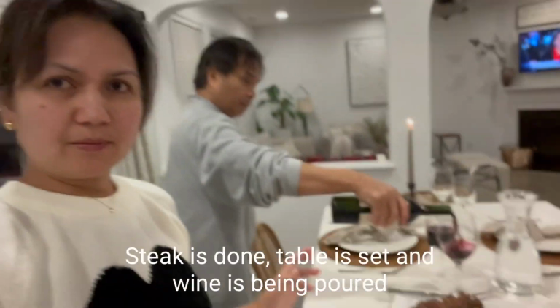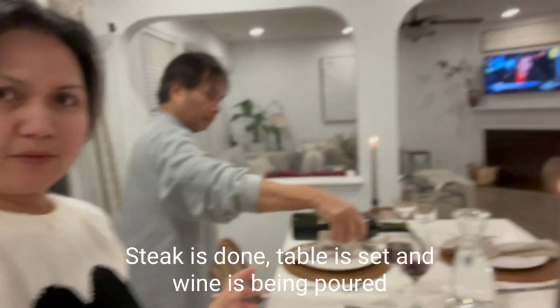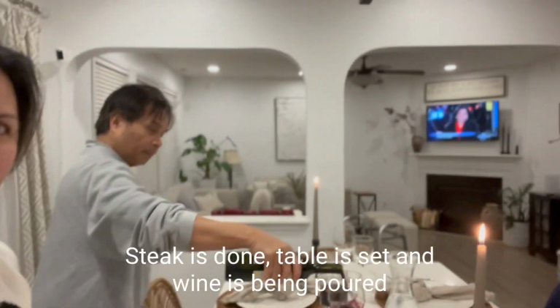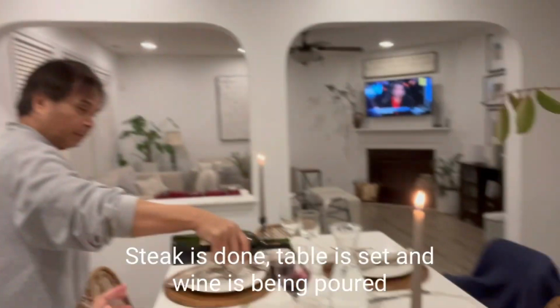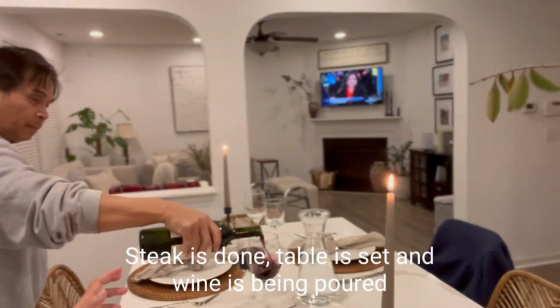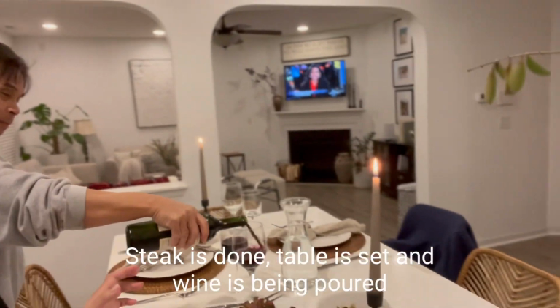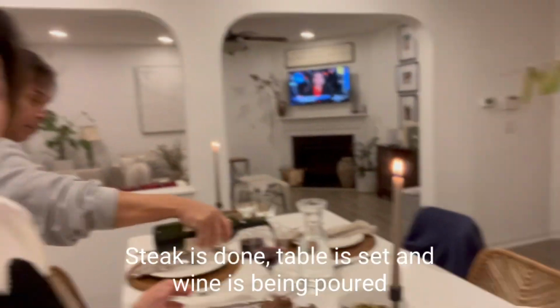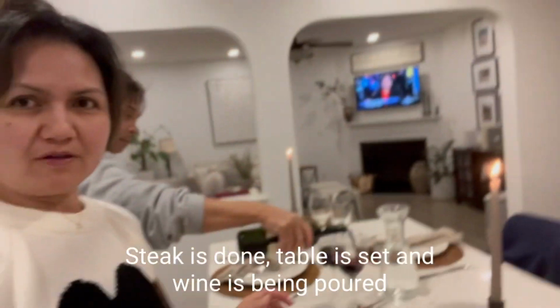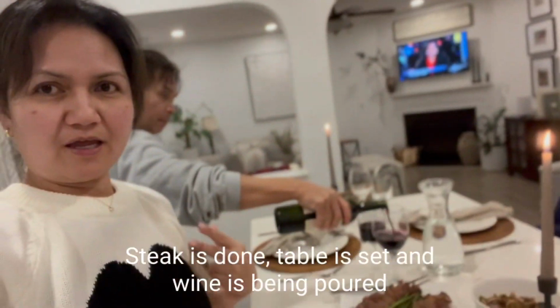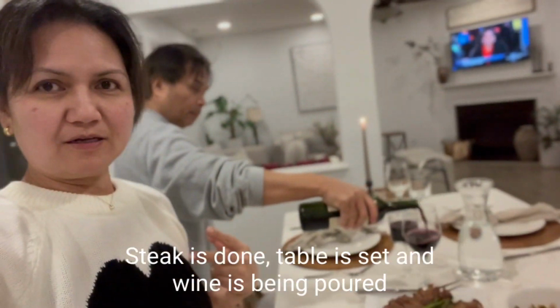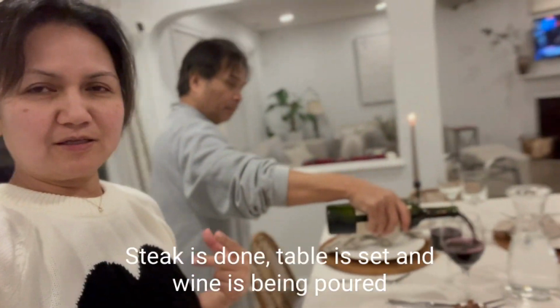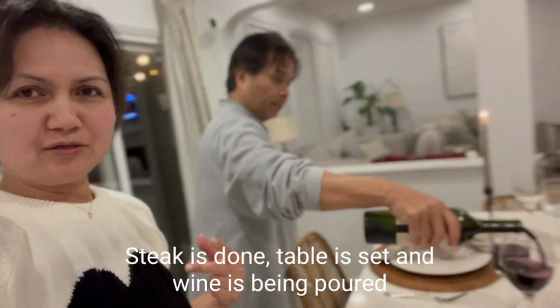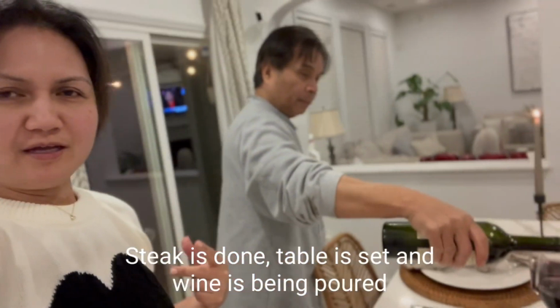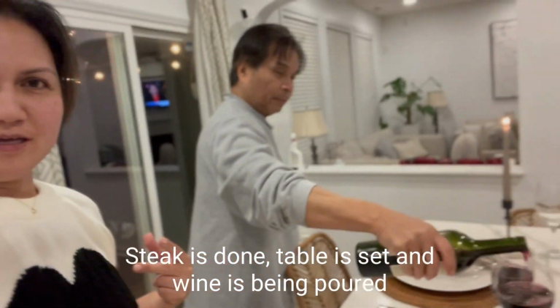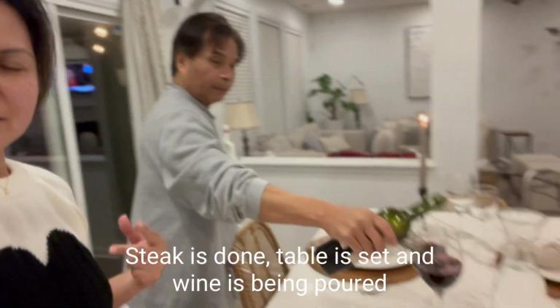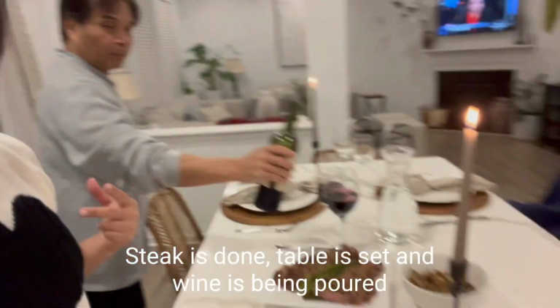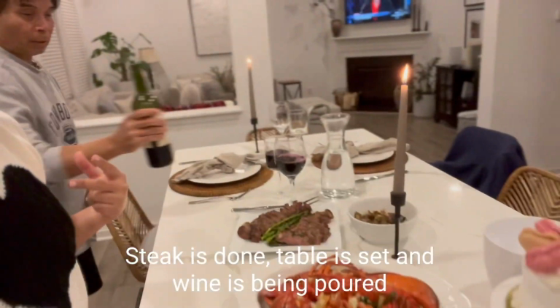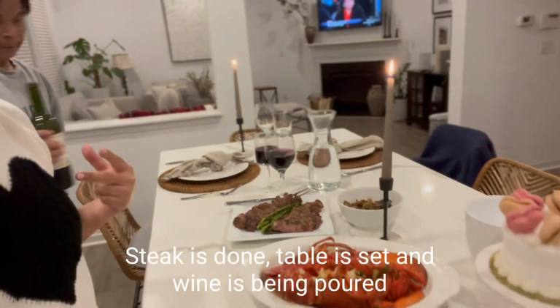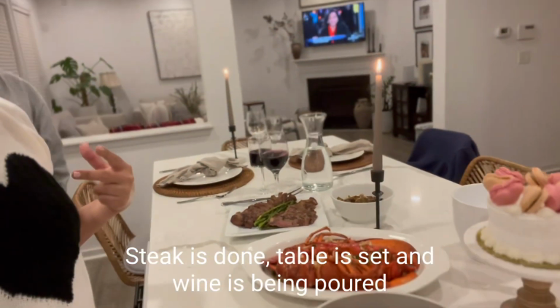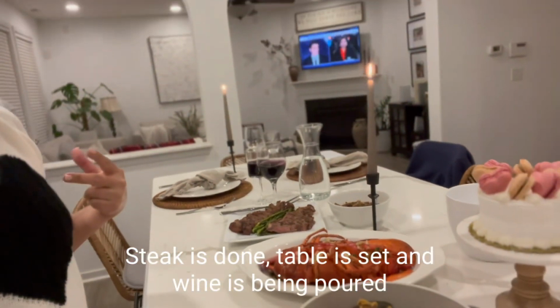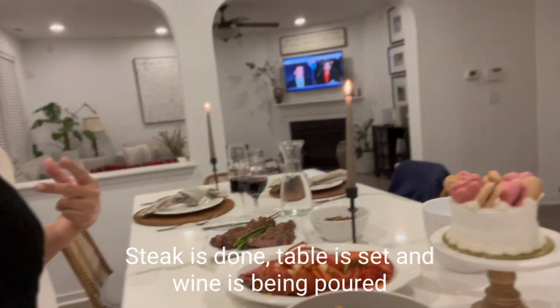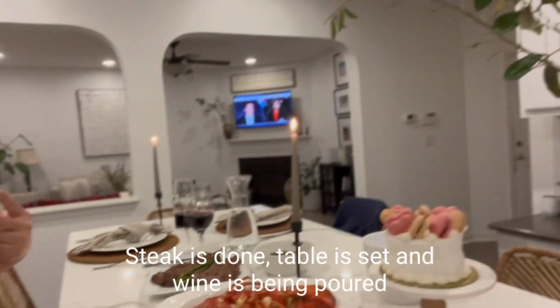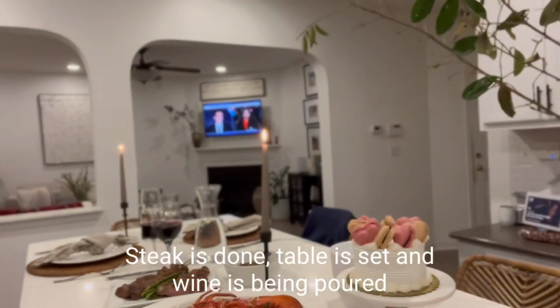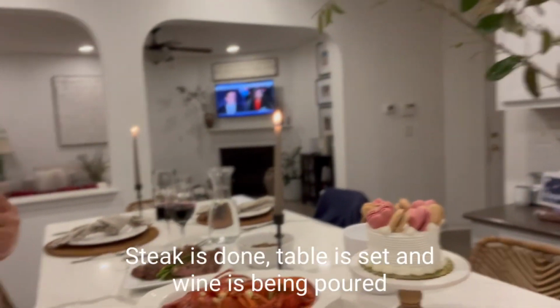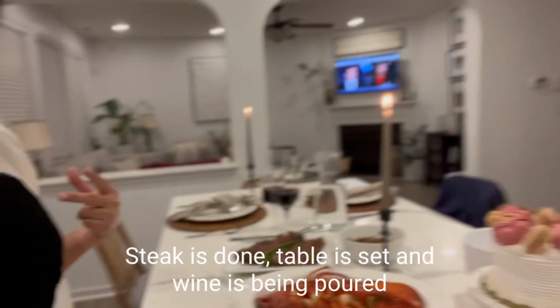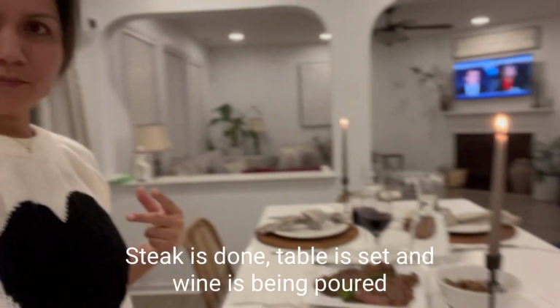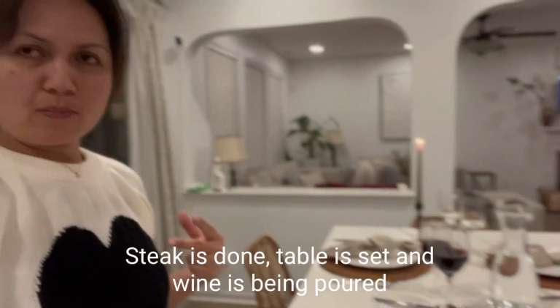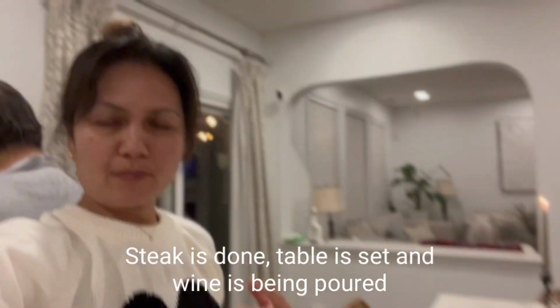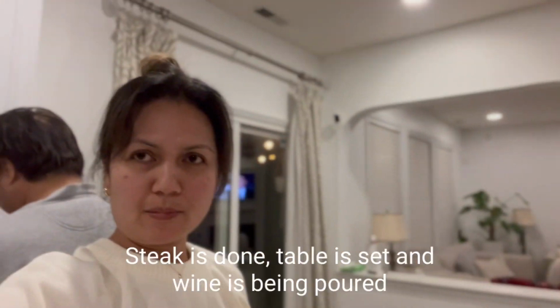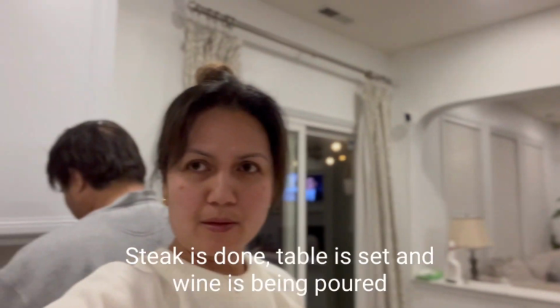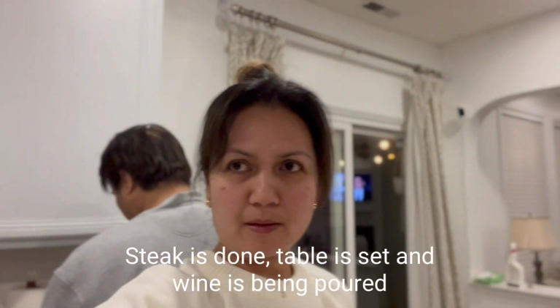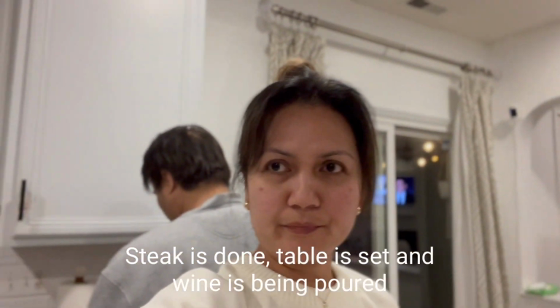The steak is done, the table is set, and my husband is pouring the wine. It's time to eat.